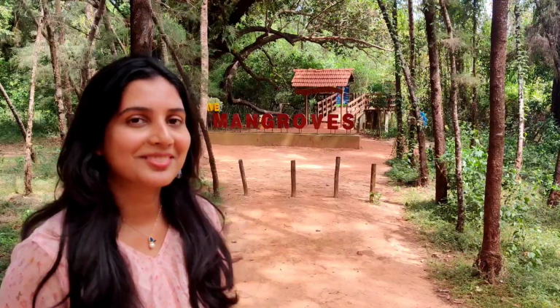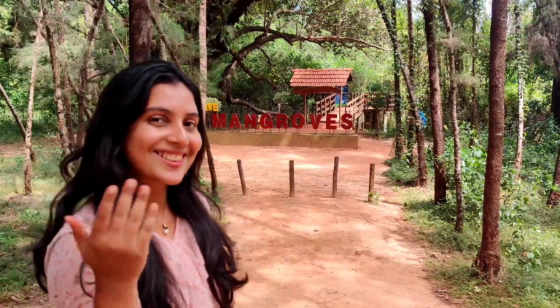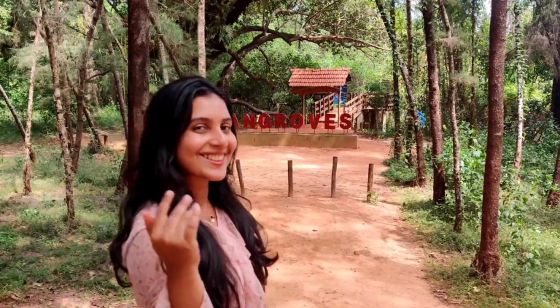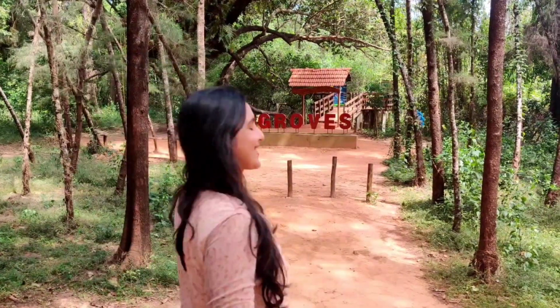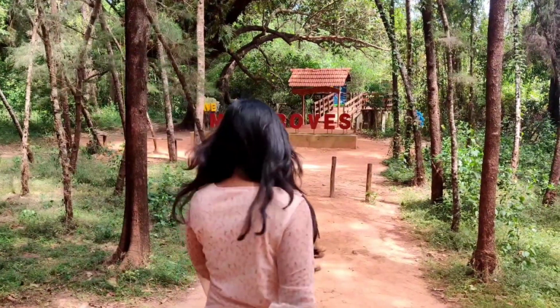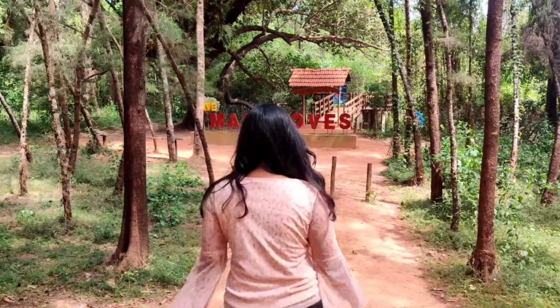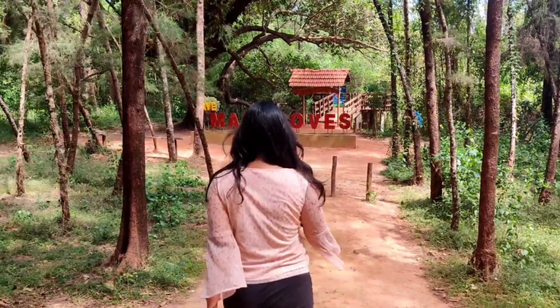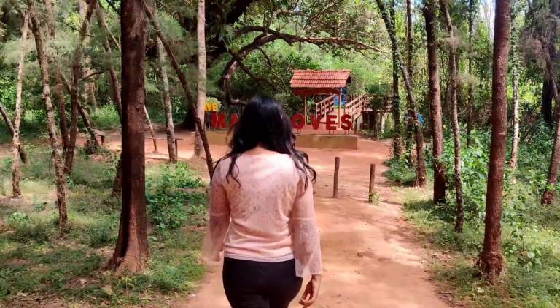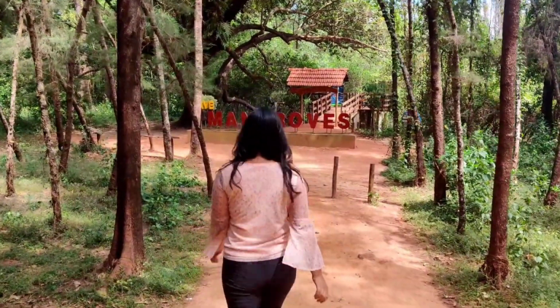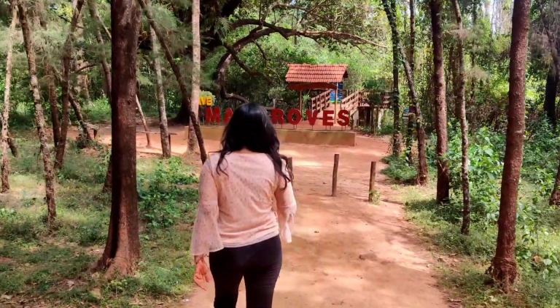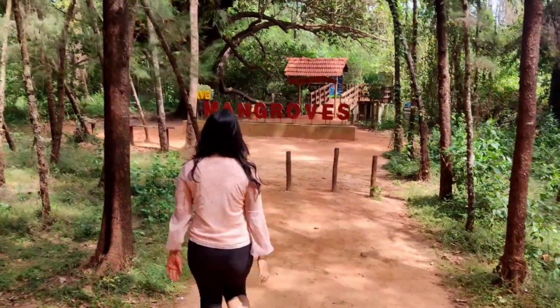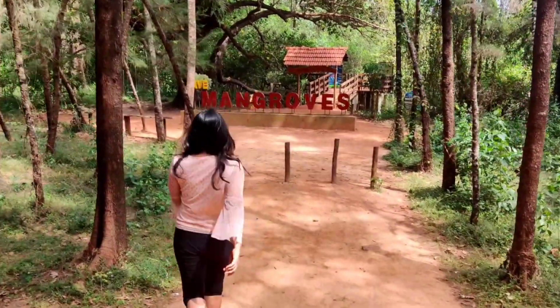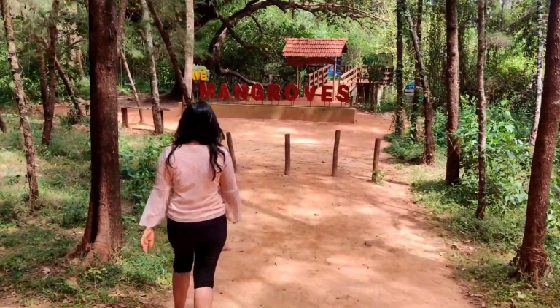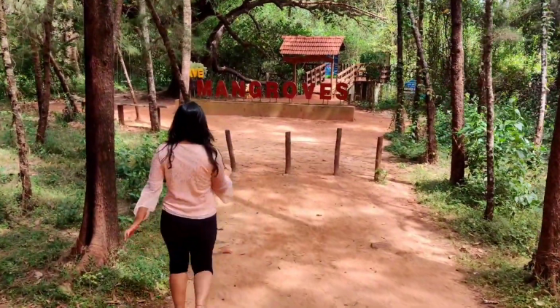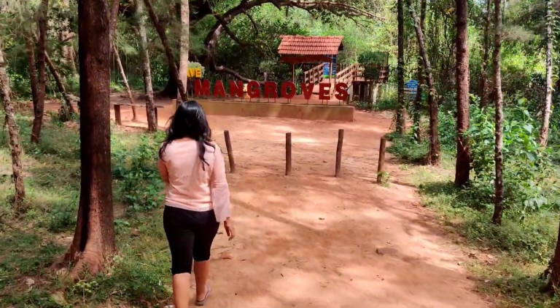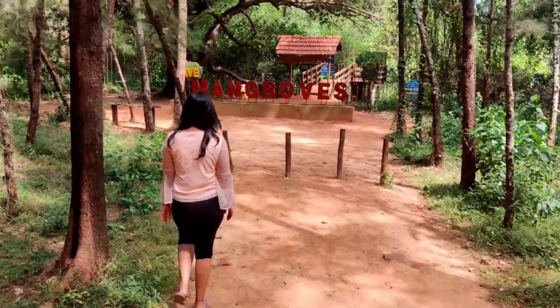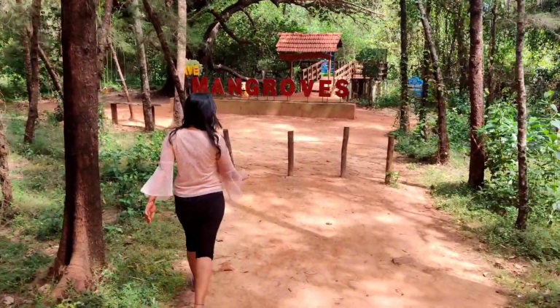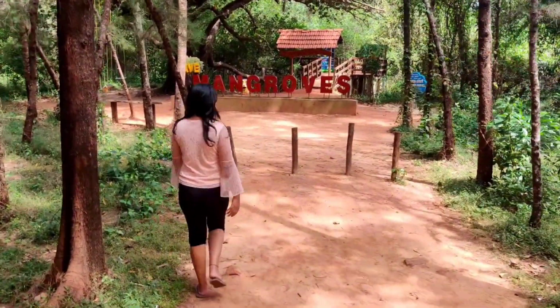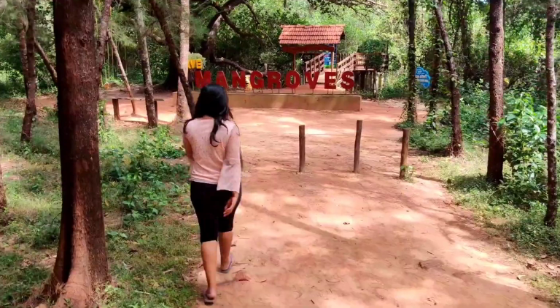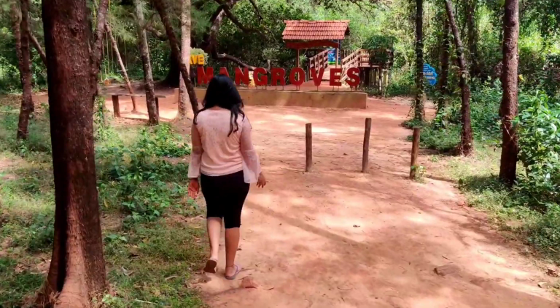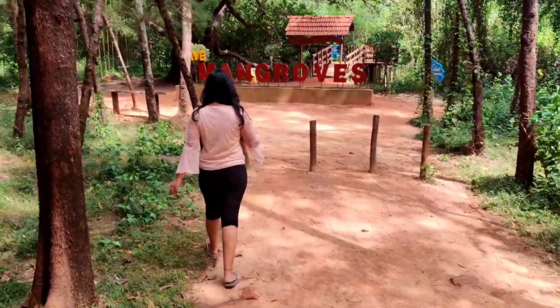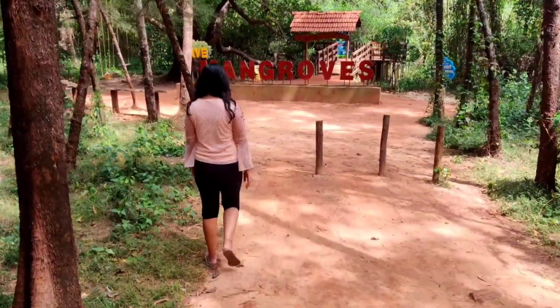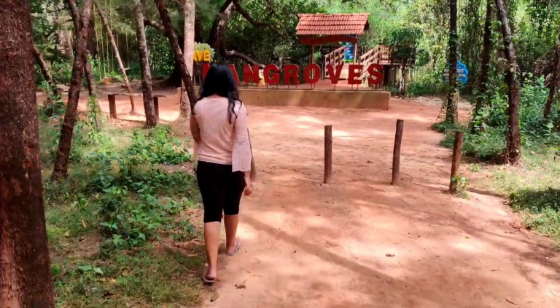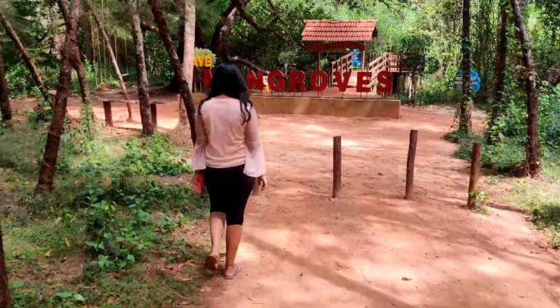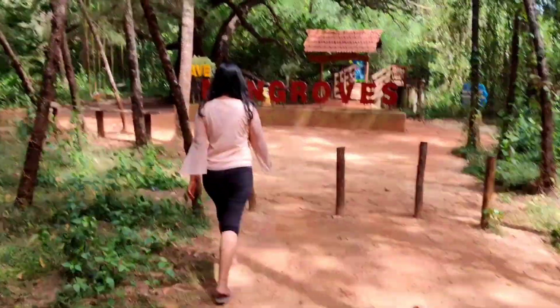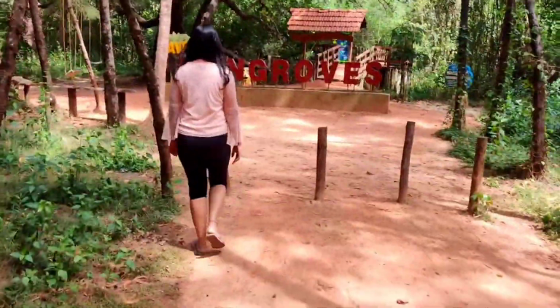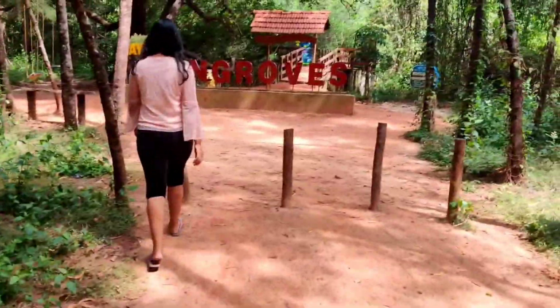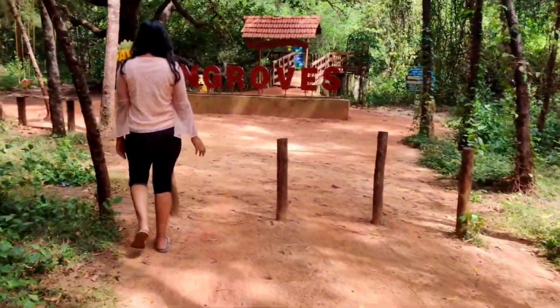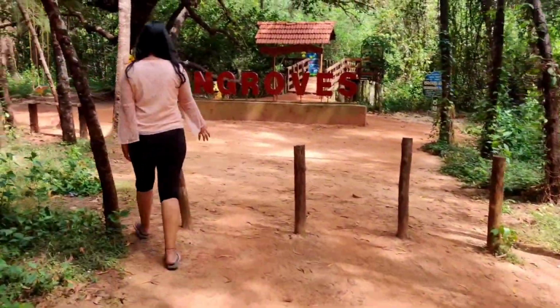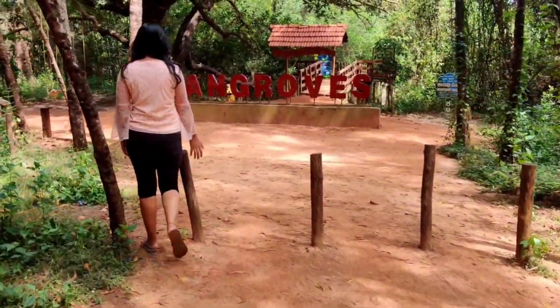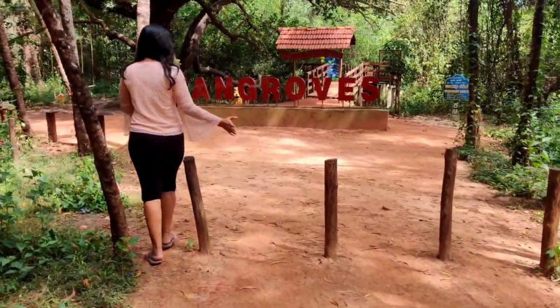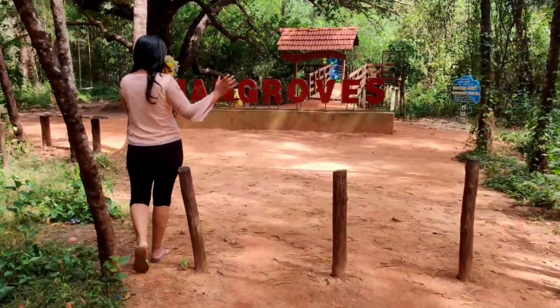Hello everyone, I am Loves and welcome back to my YouTube channel Loves Vlog Stories. I would like to share my experience at the mangrove forest in Honnavar.